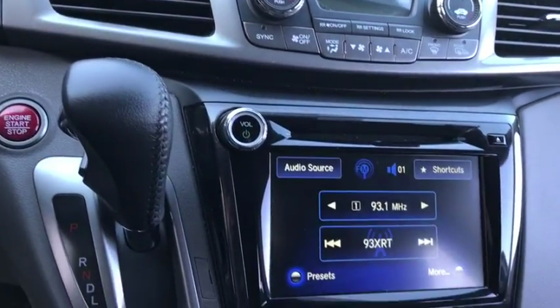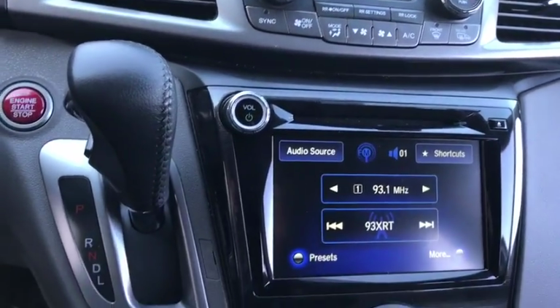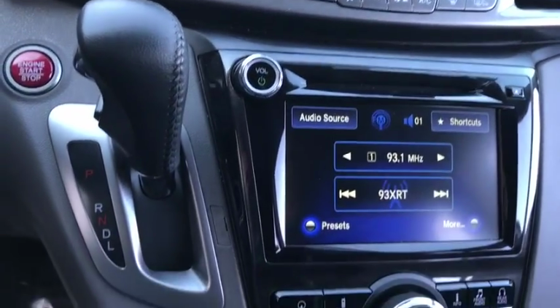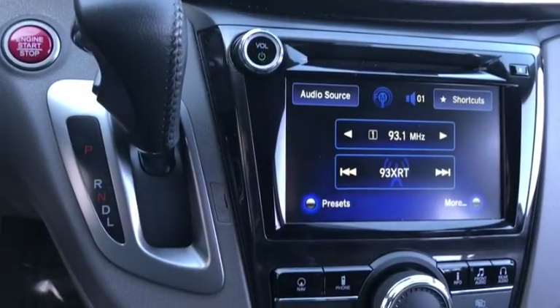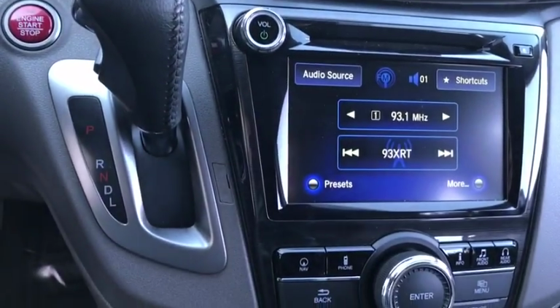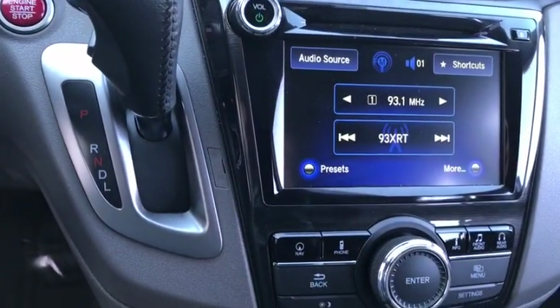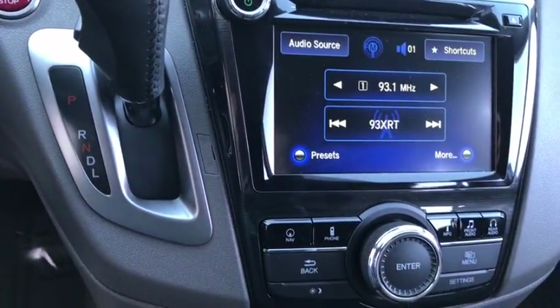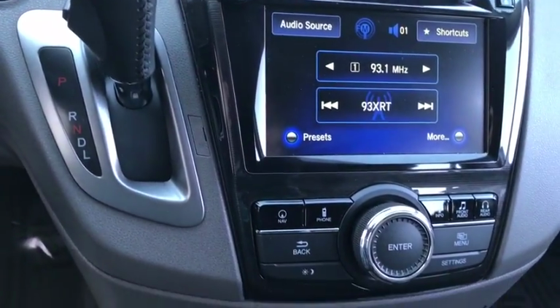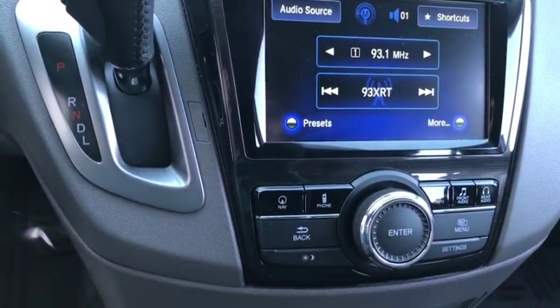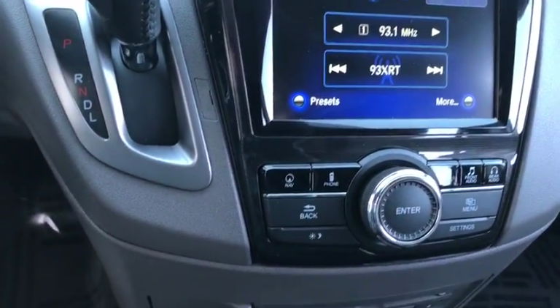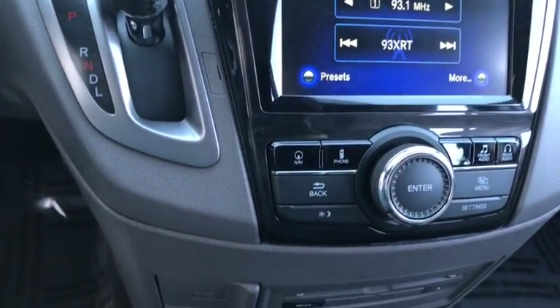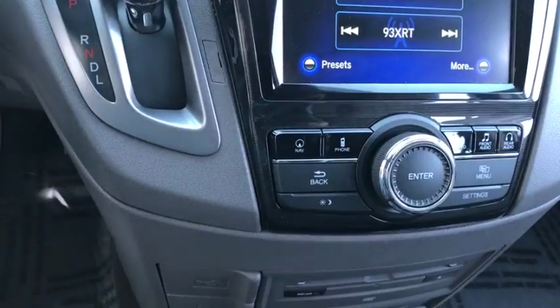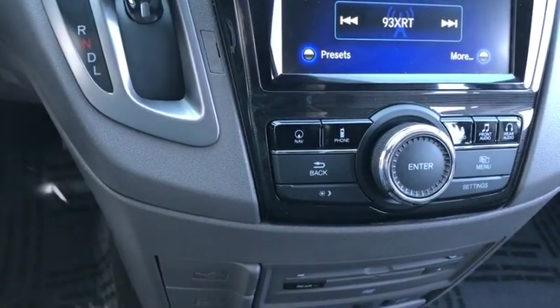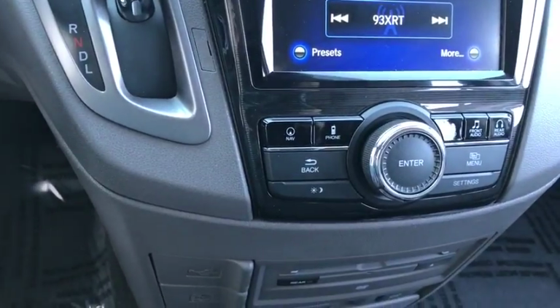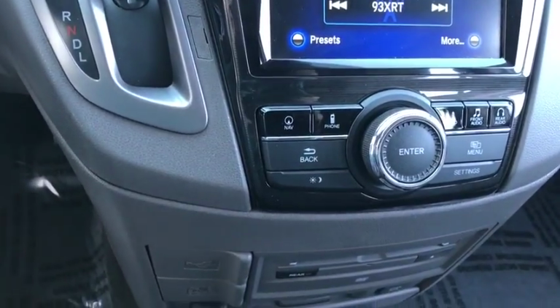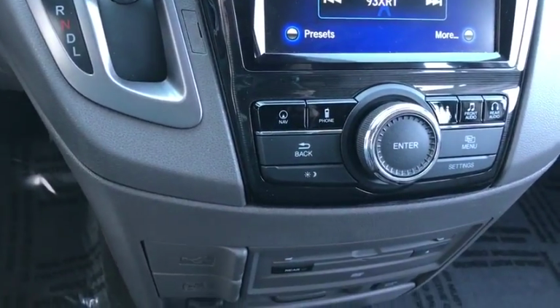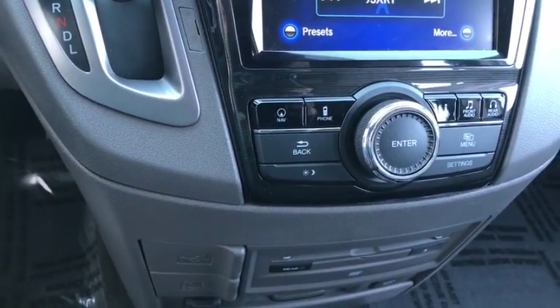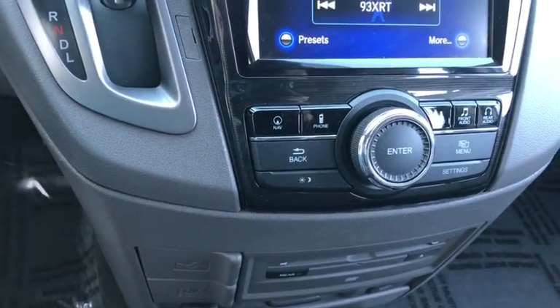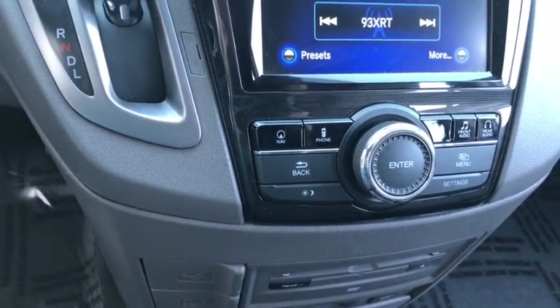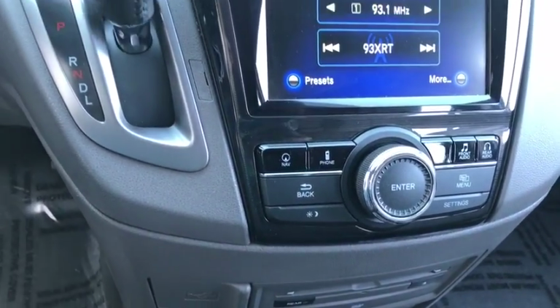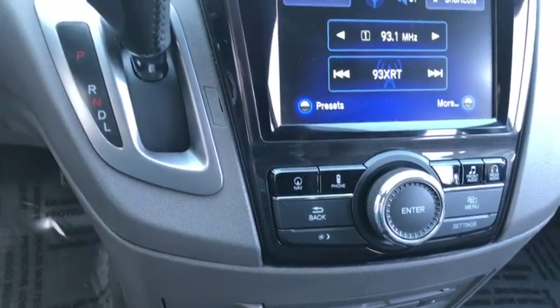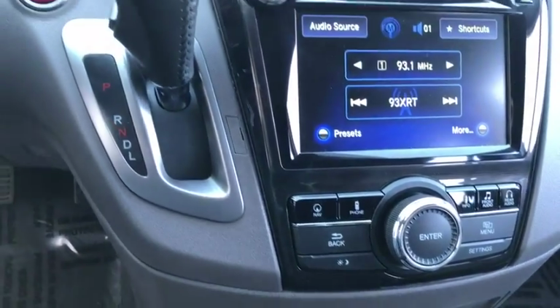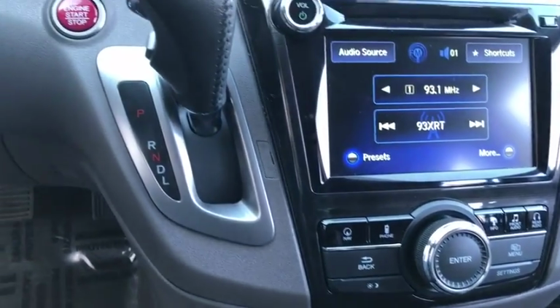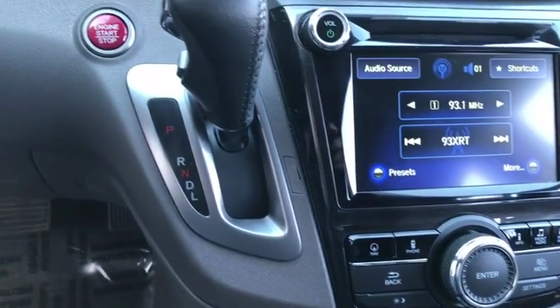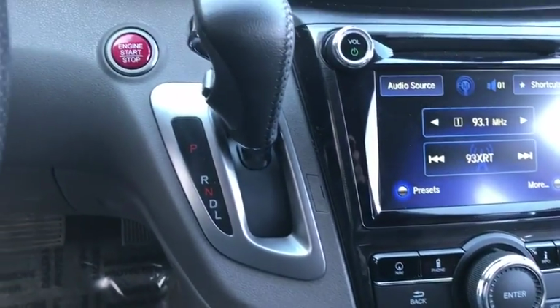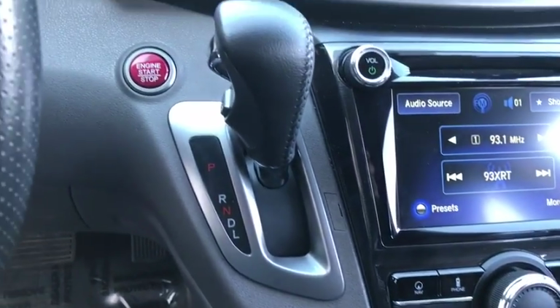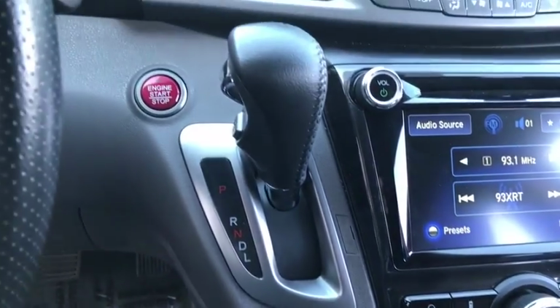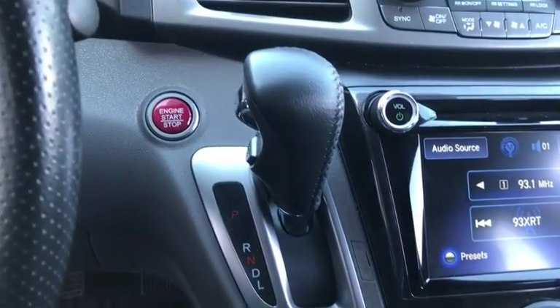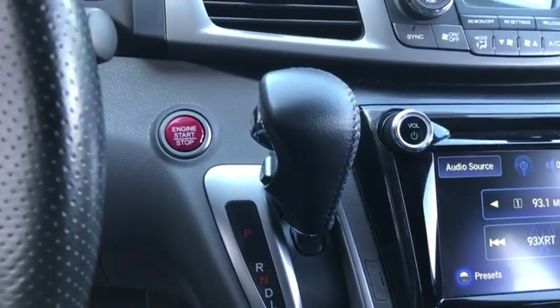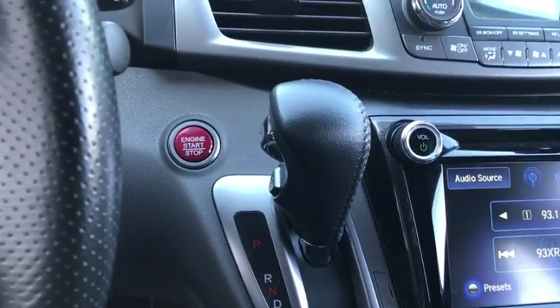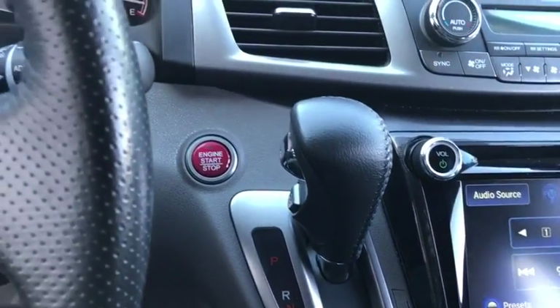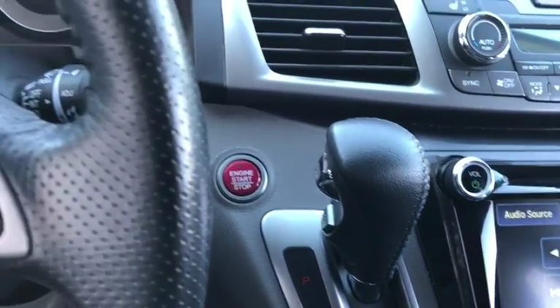Power steering, adjustable steering wheel, aluminum wheels, hard disk drive media storage, keyless start, cruise control, floor mats.